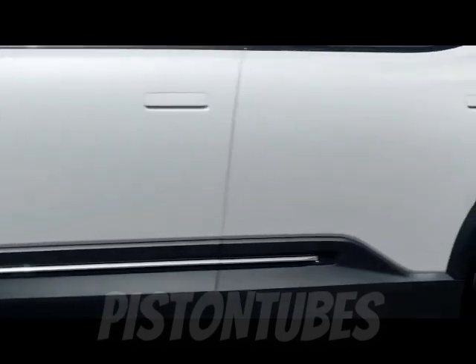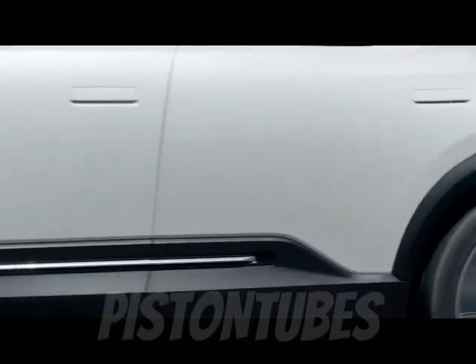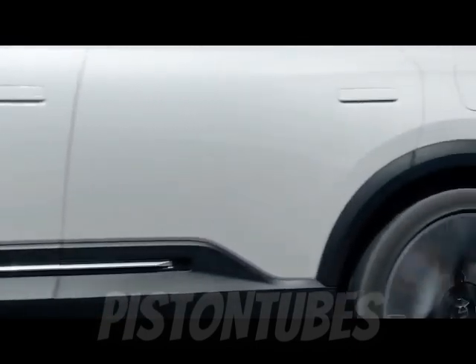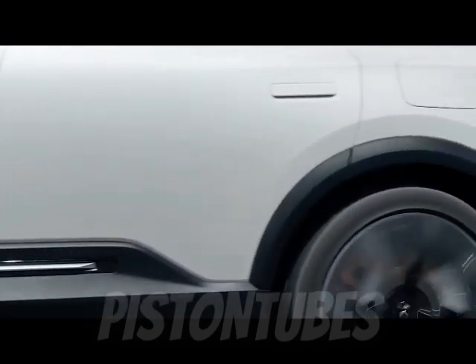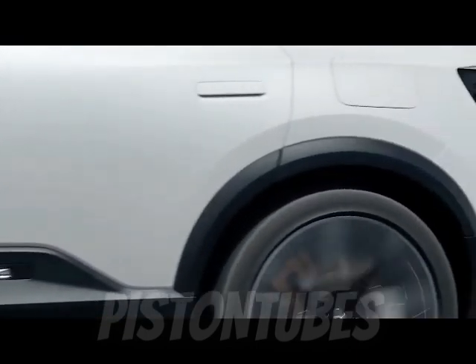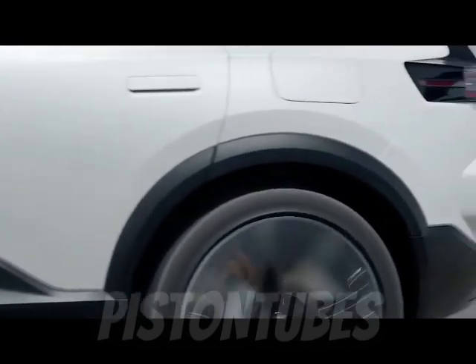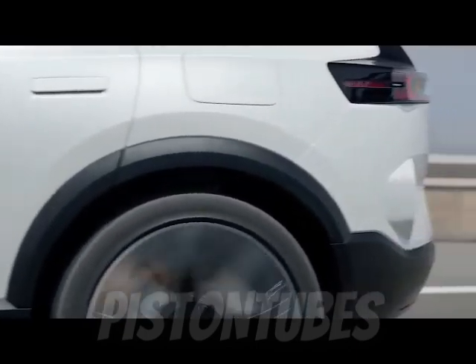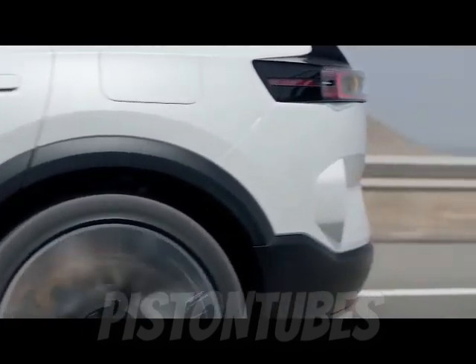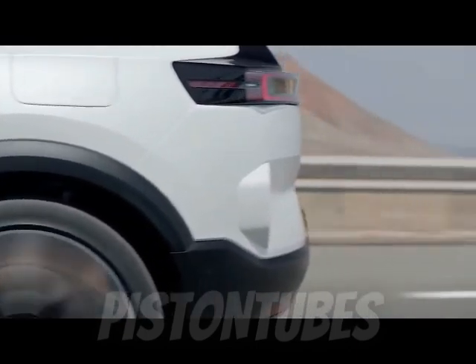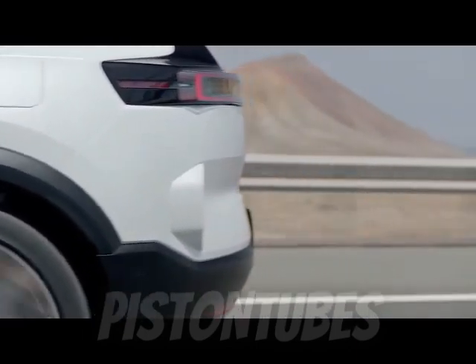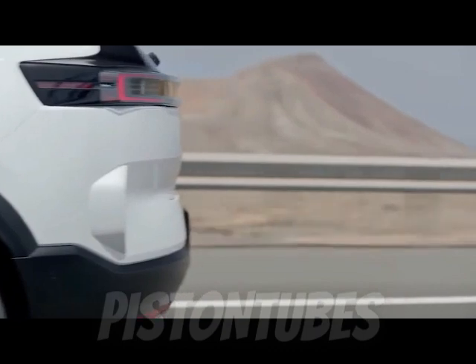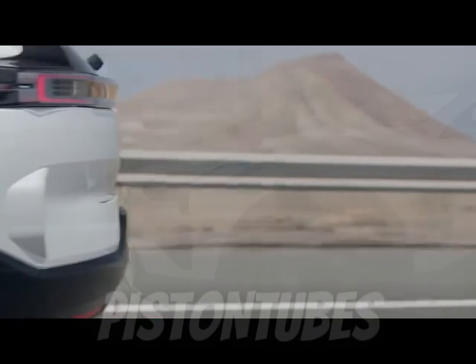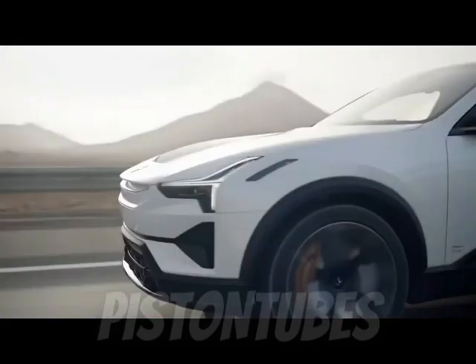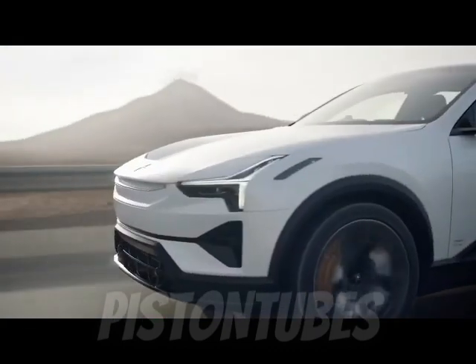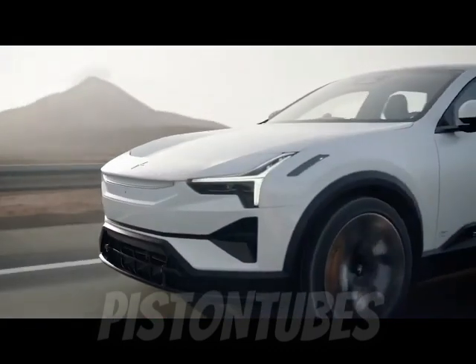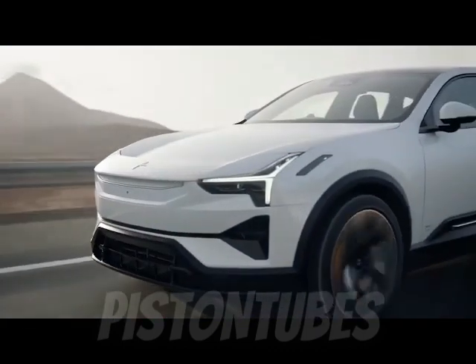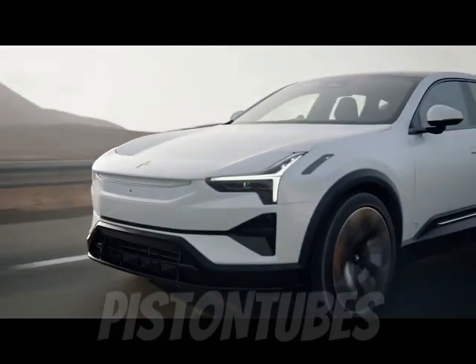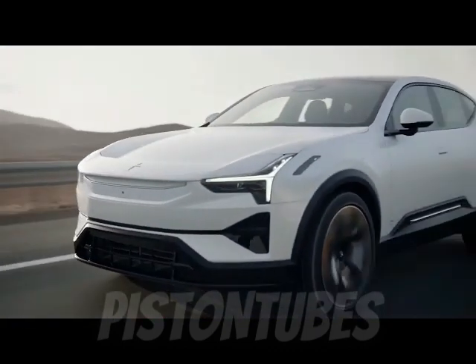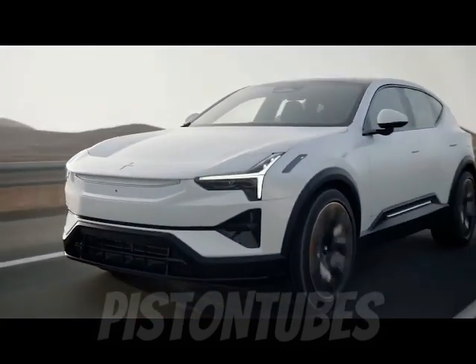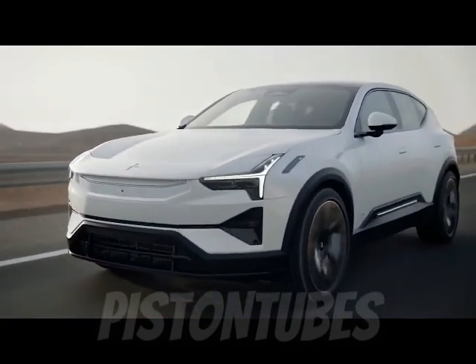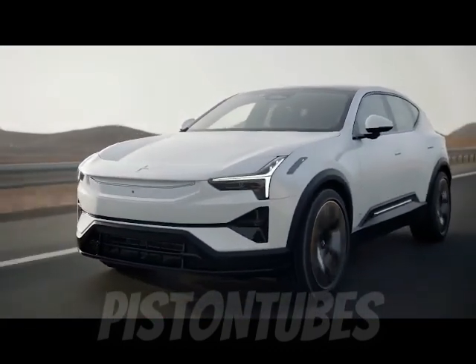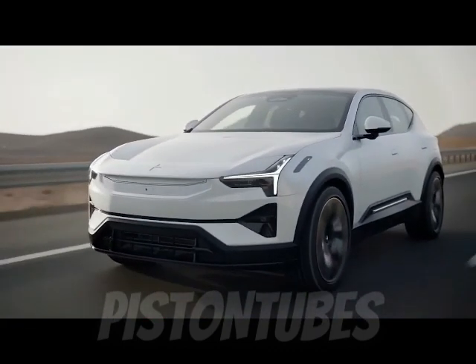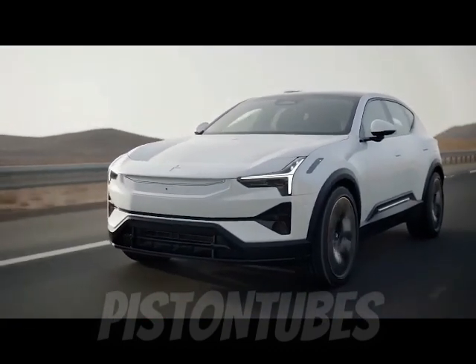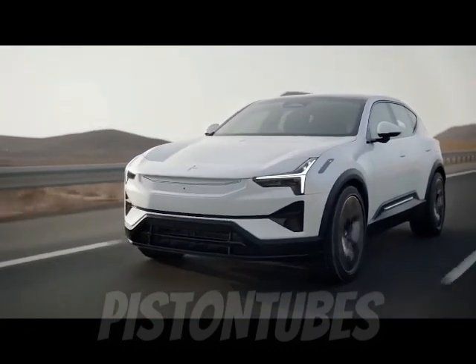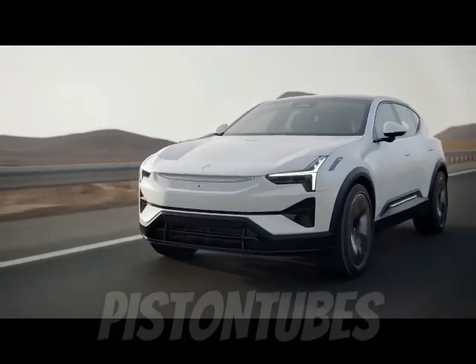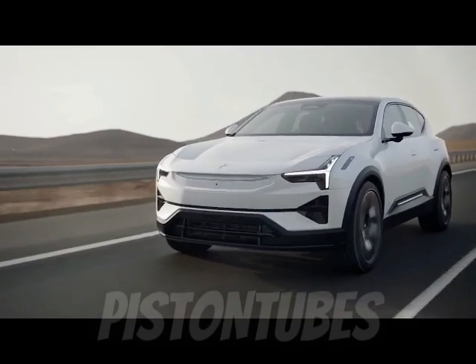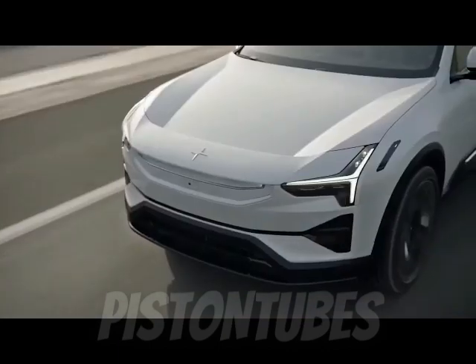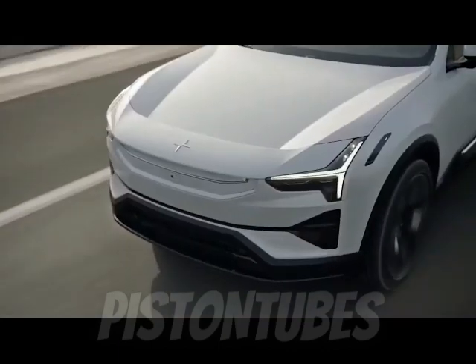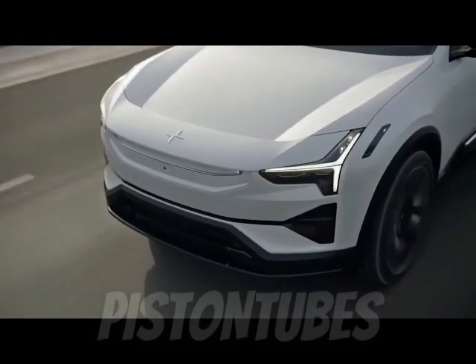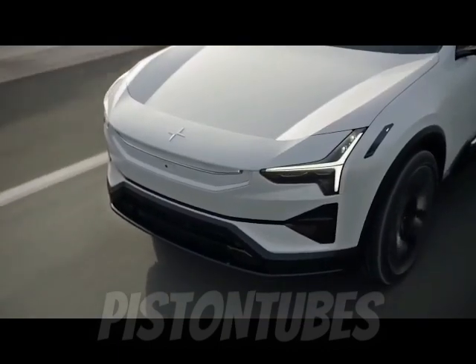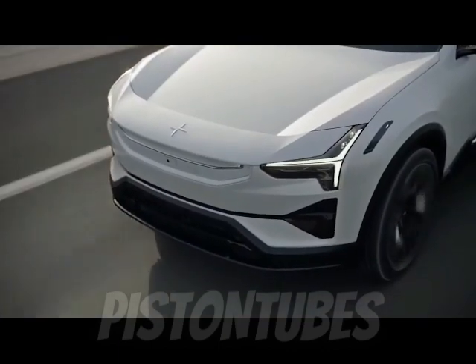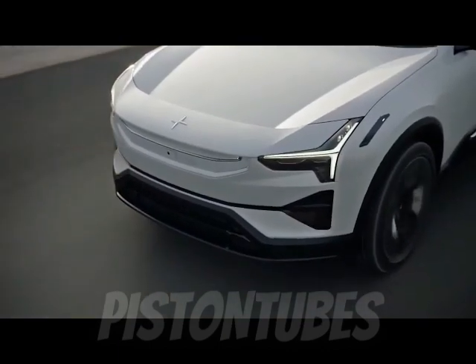We'll admit to being smitten with its streamlined roofline, prominent fenders, and dramatic wheel arches. The SUV's cabin looks rich too, with a clean design and high-end materials.